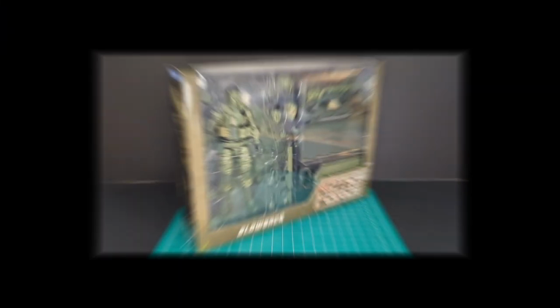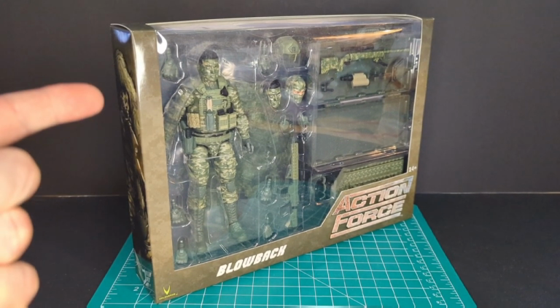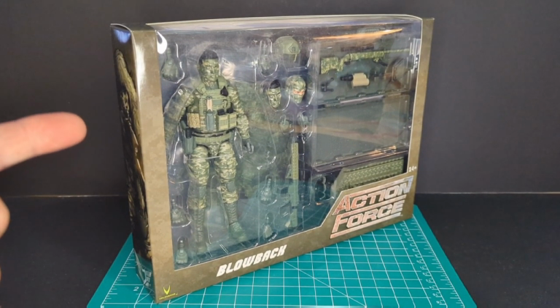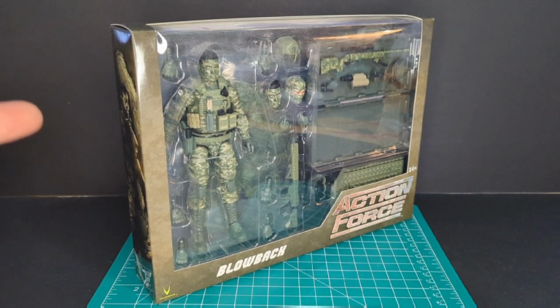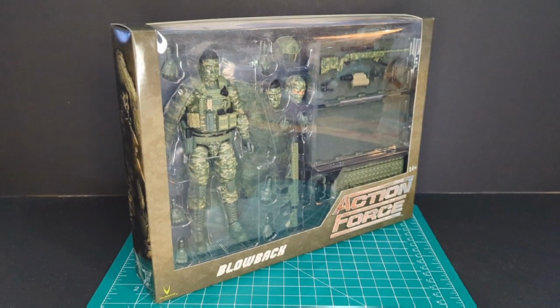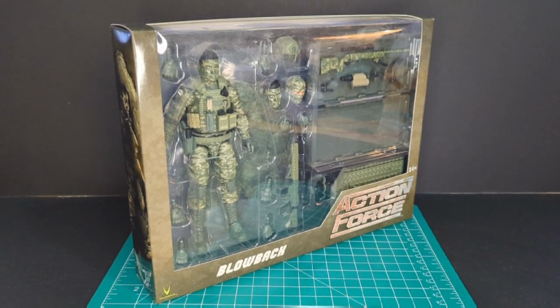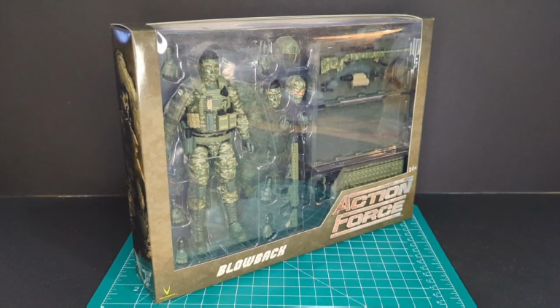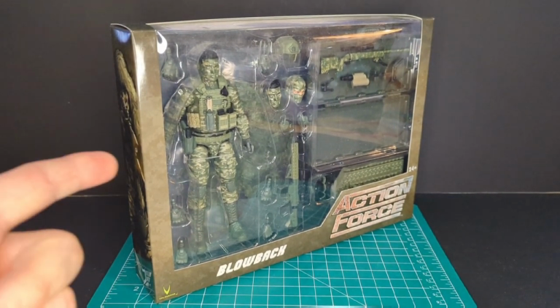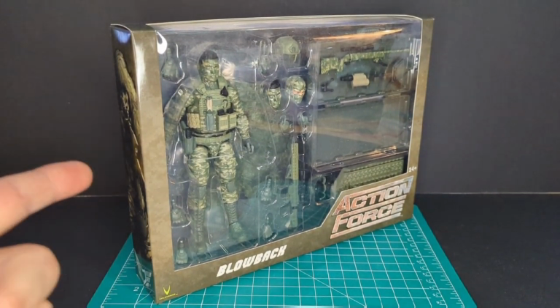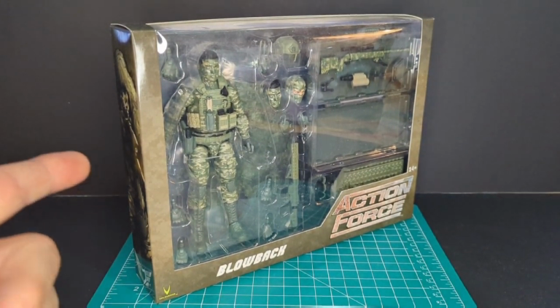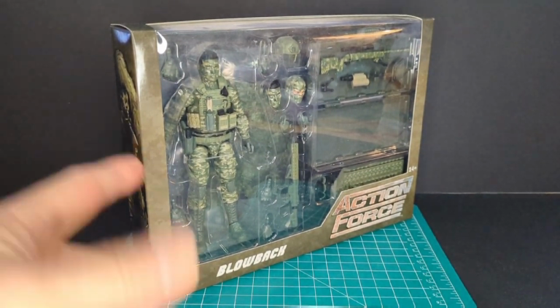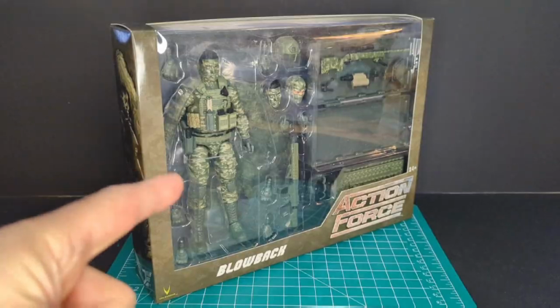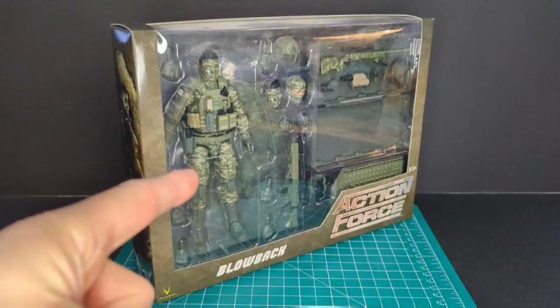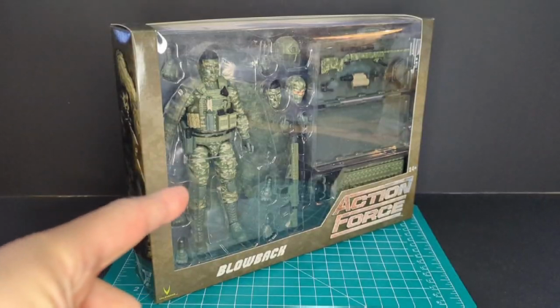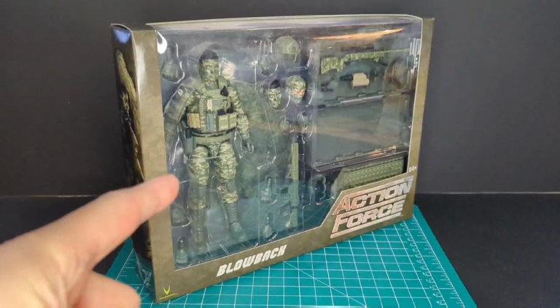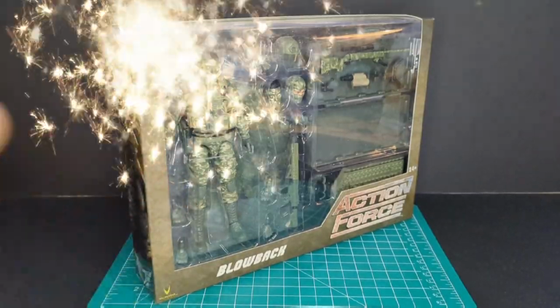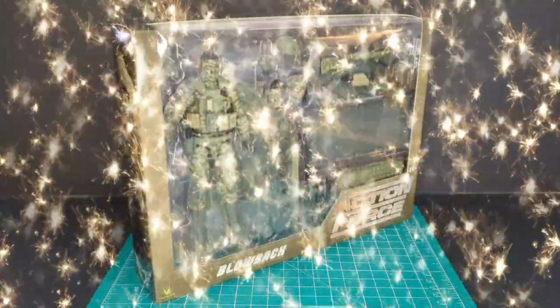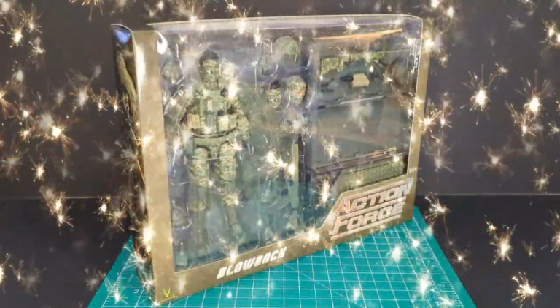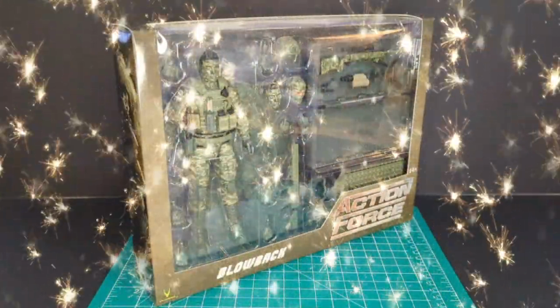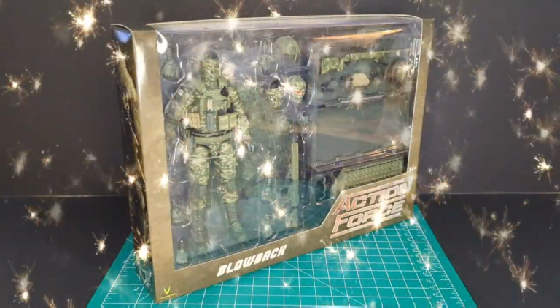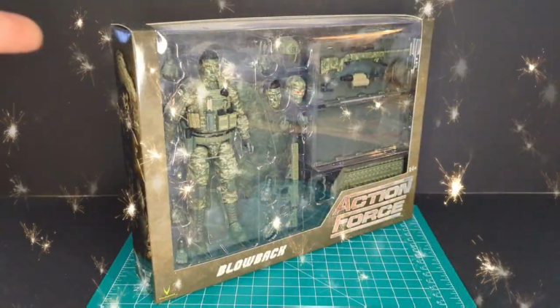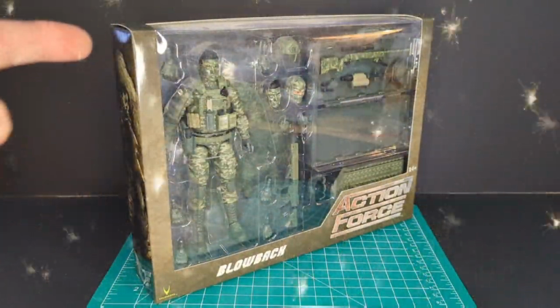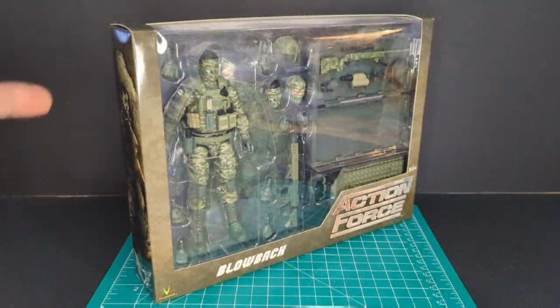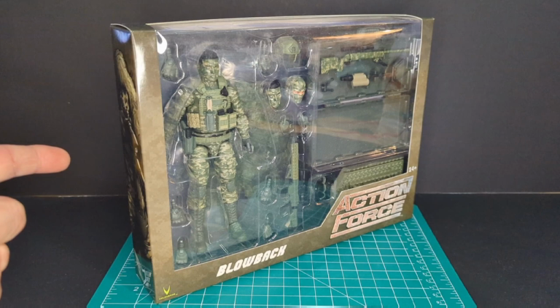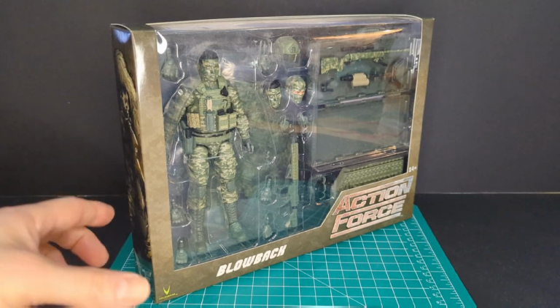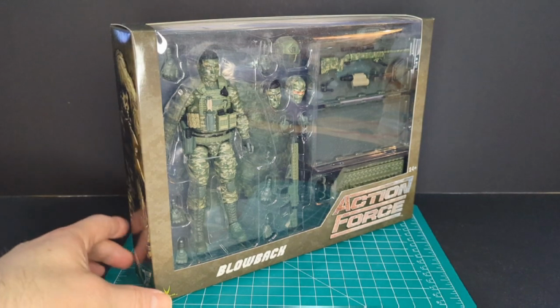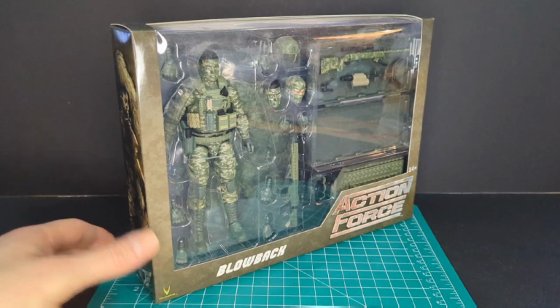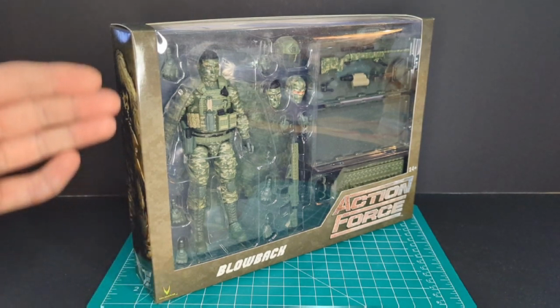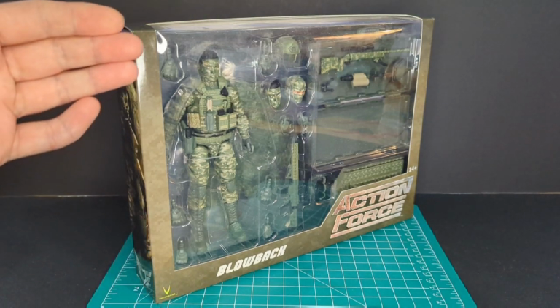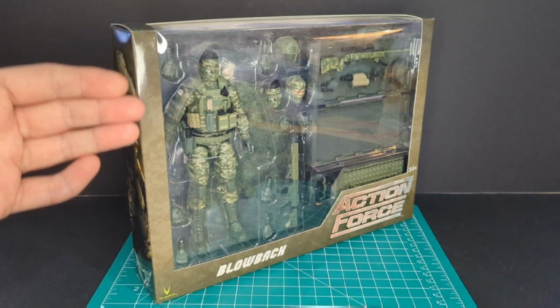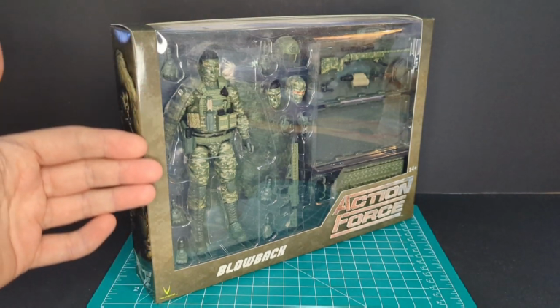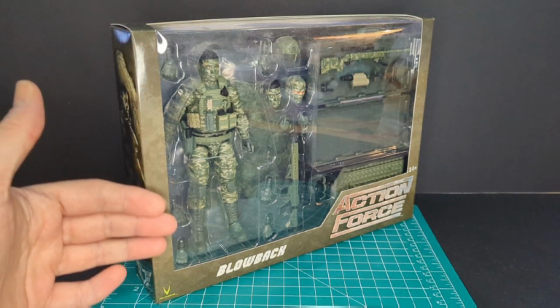Before we get started, shout out to E-Collectibles — best place to get Action Force figures in Canada. Alright, let's go ahead and take a look at the packaging.